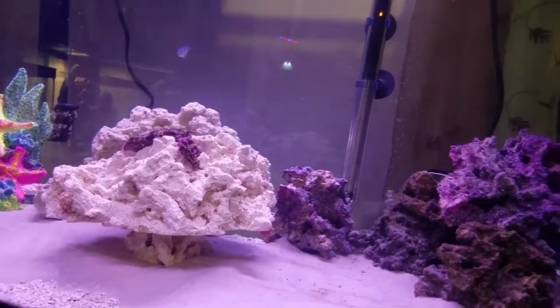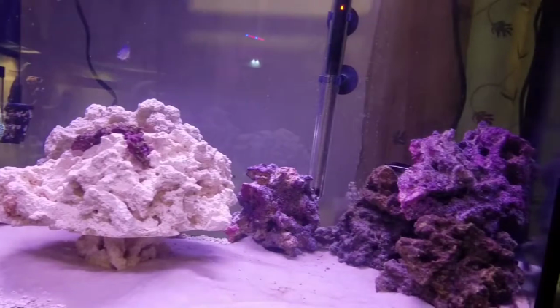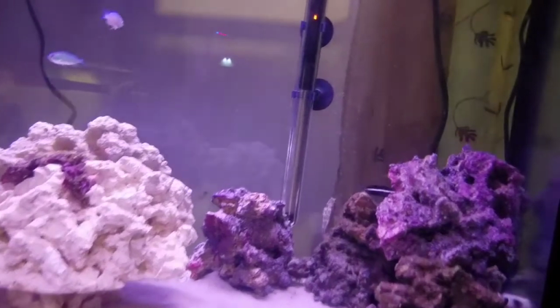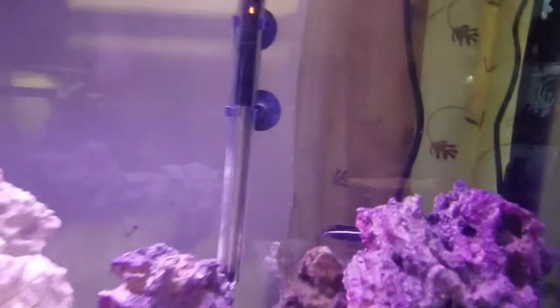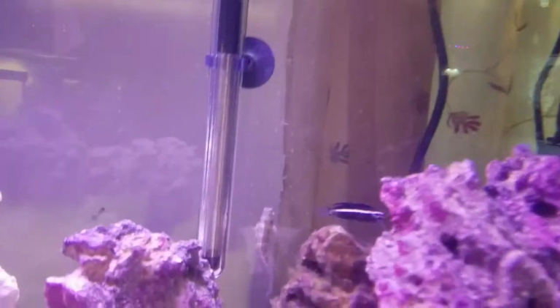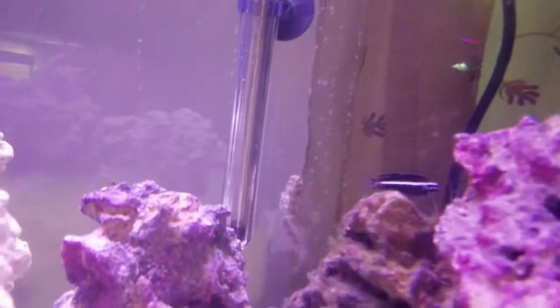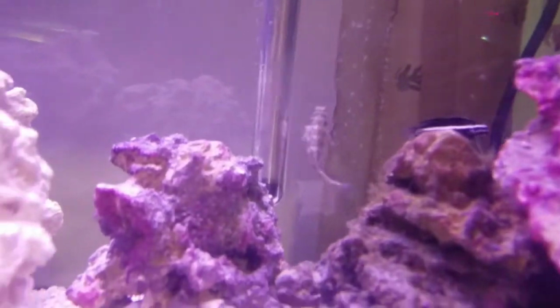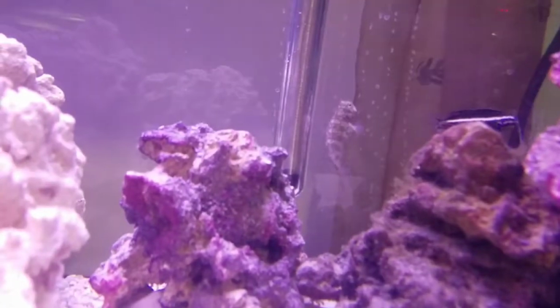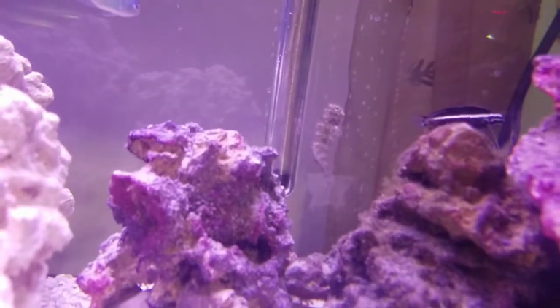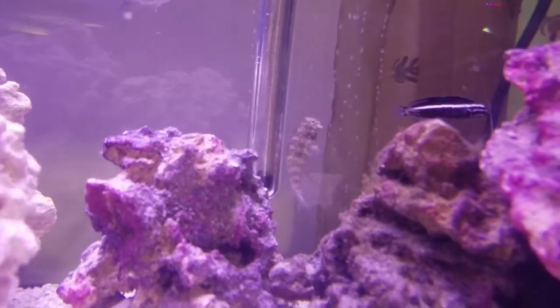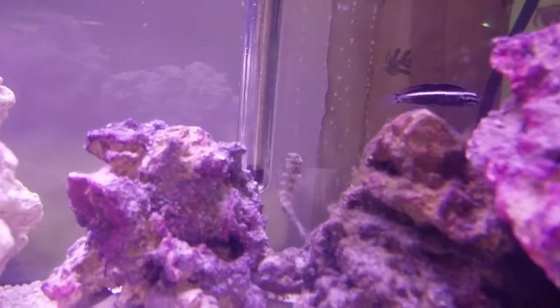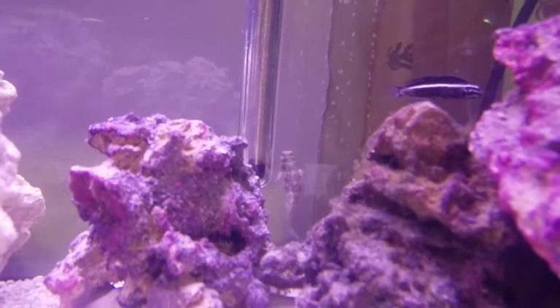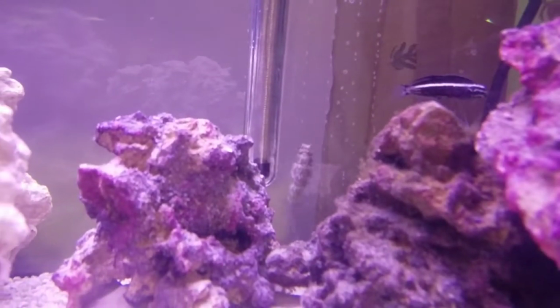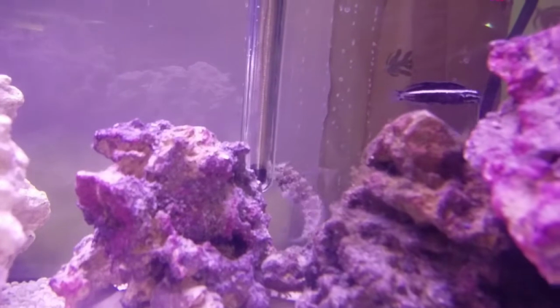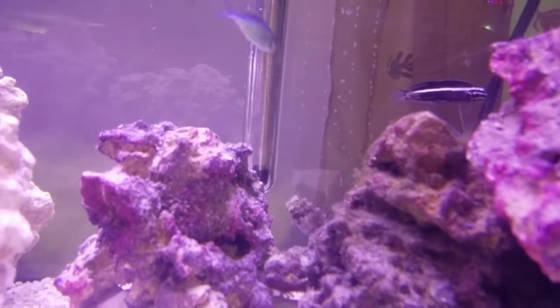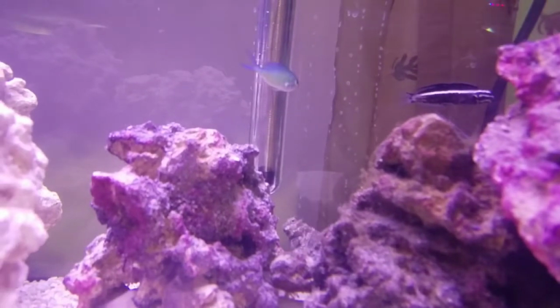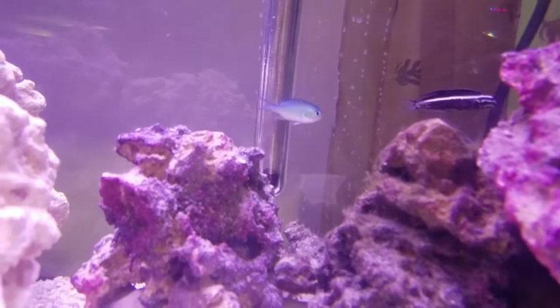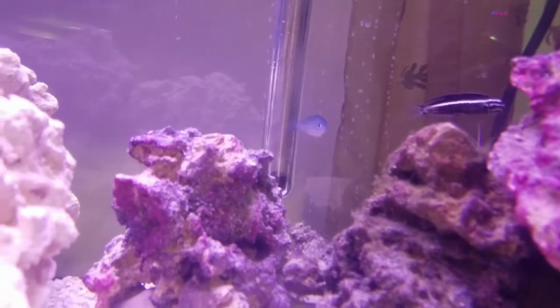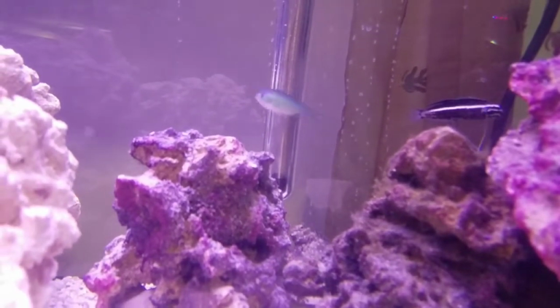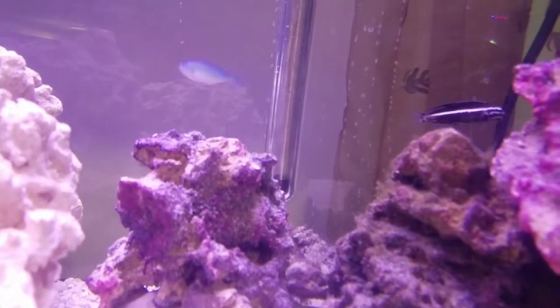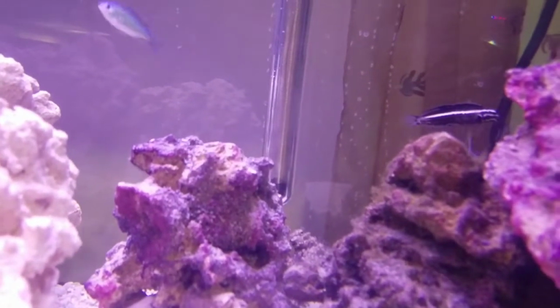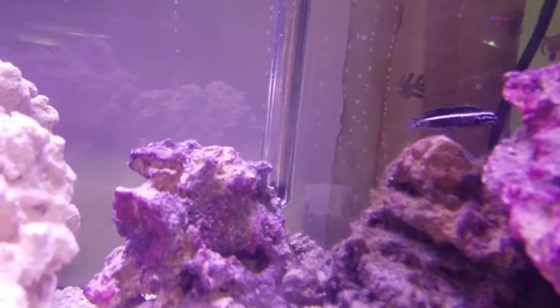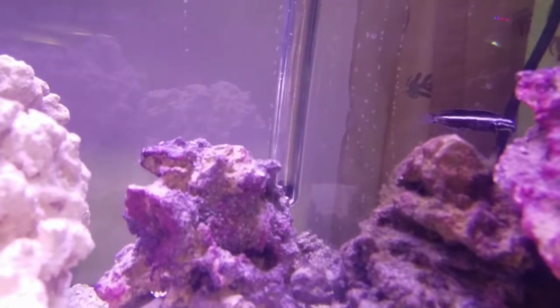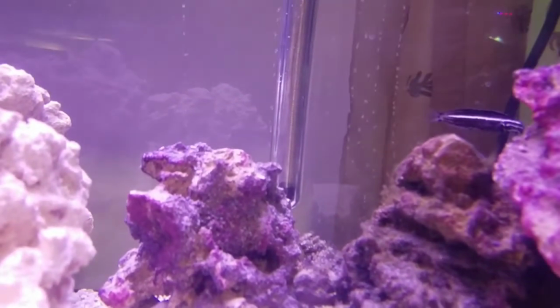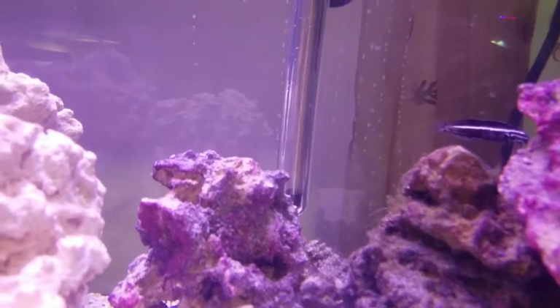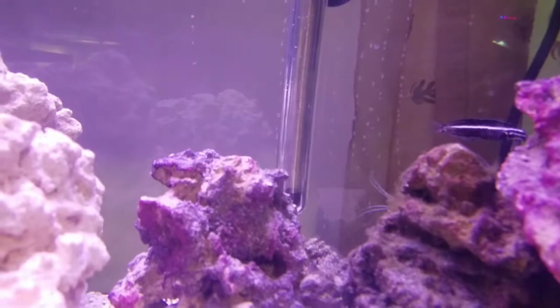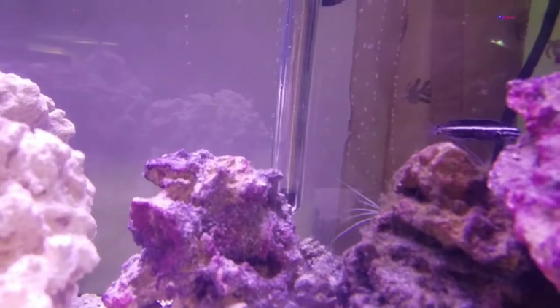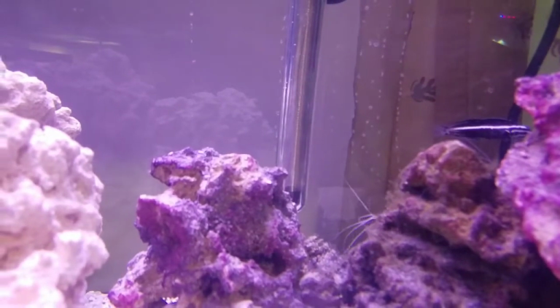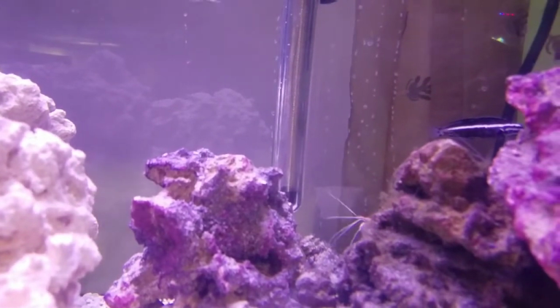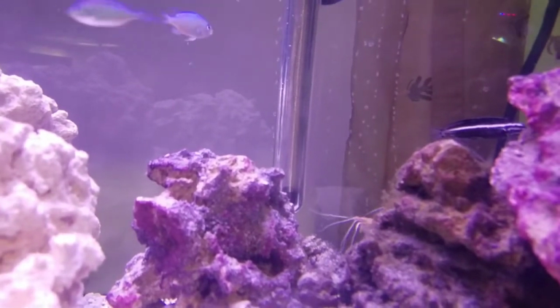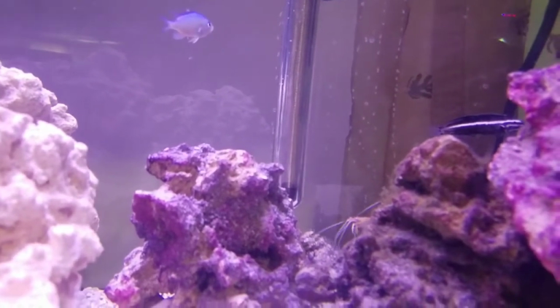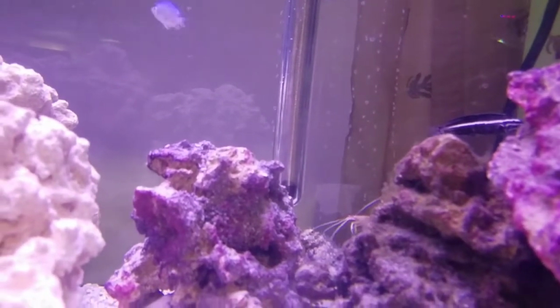We've got a lawnmower blenny in here. They told me they only eat algae, but this guy has actually been eating algae flakes, pellets — pretty much anything I throw in the tank, which is nice.